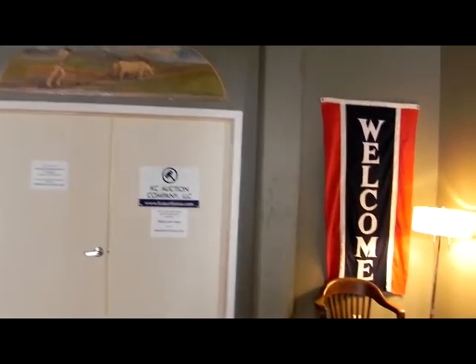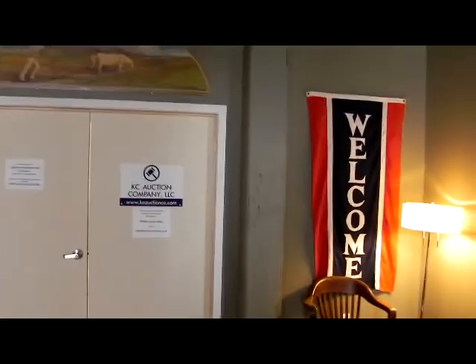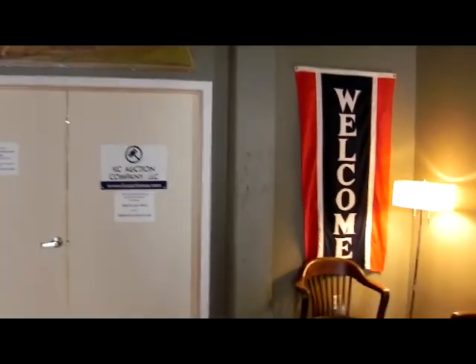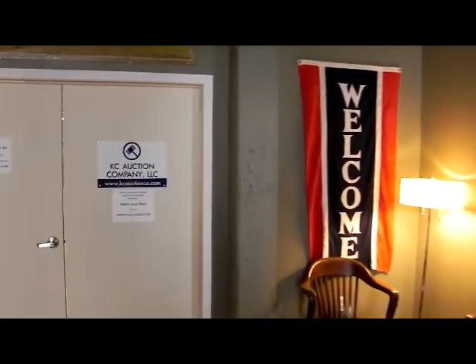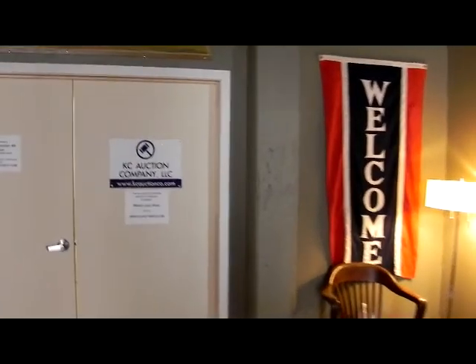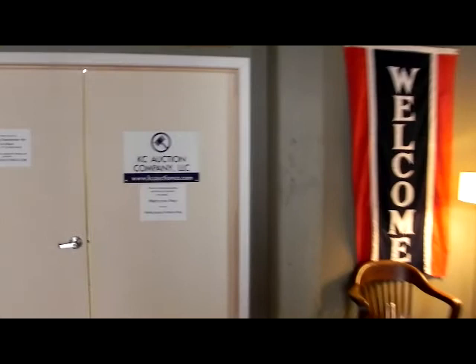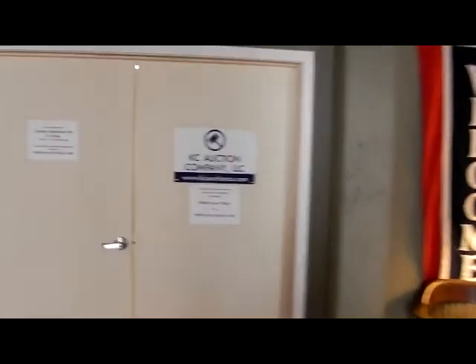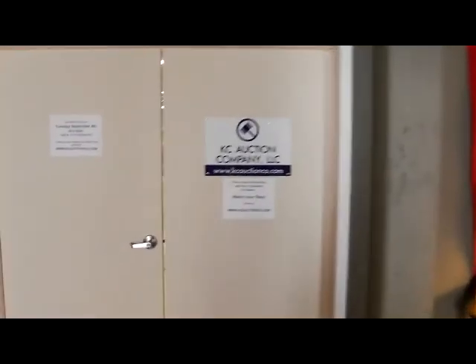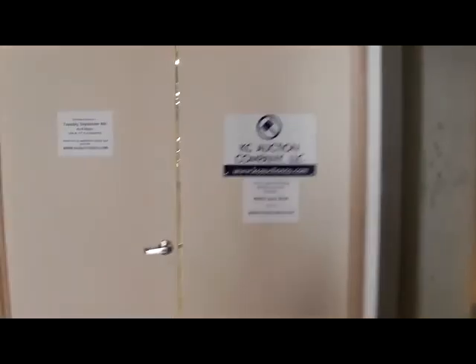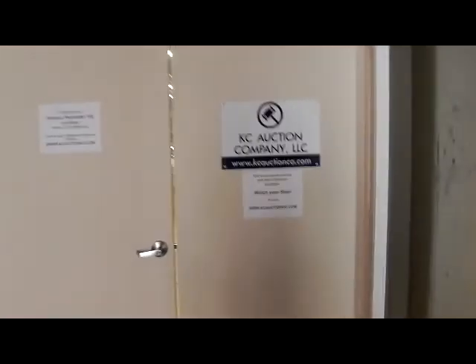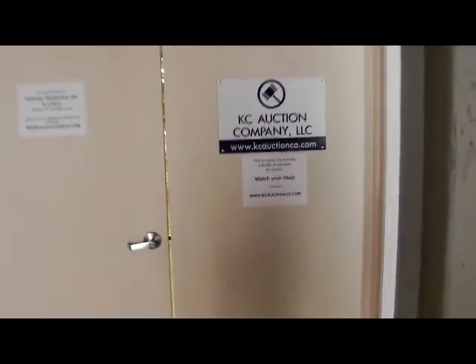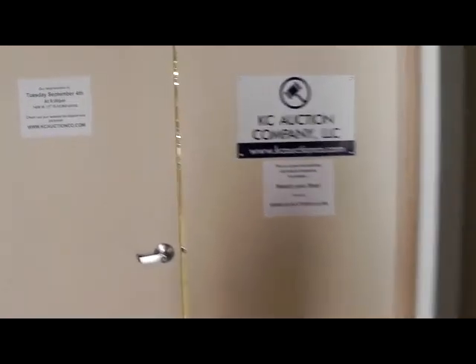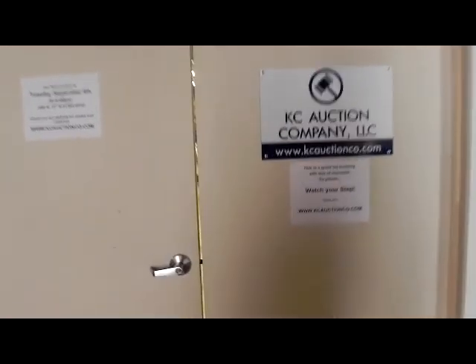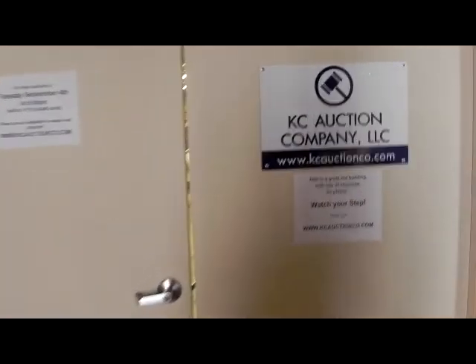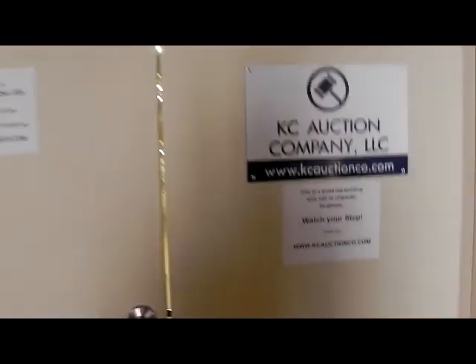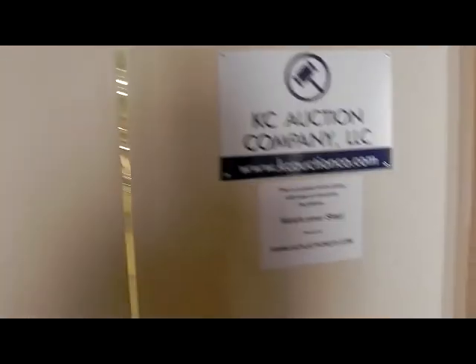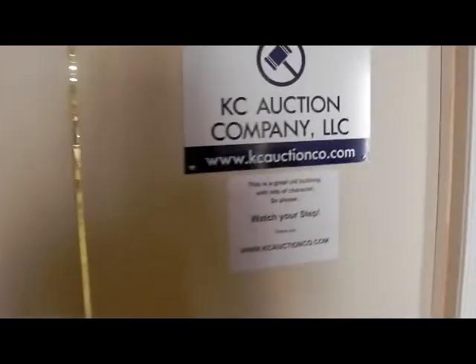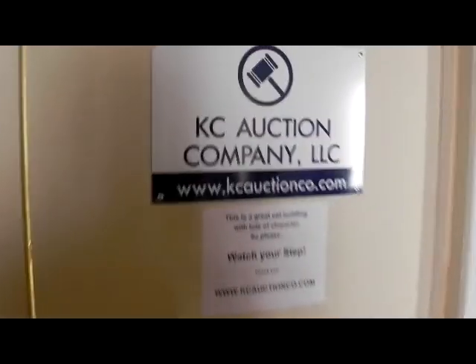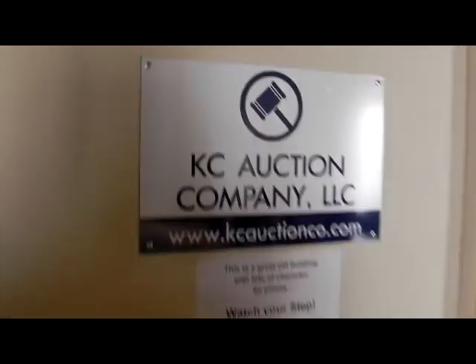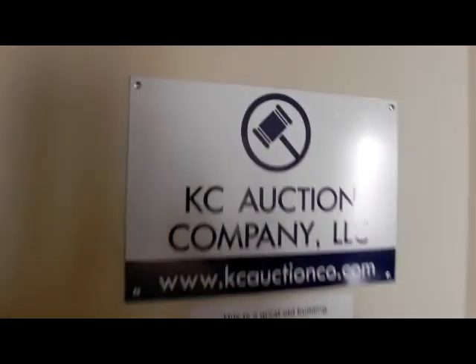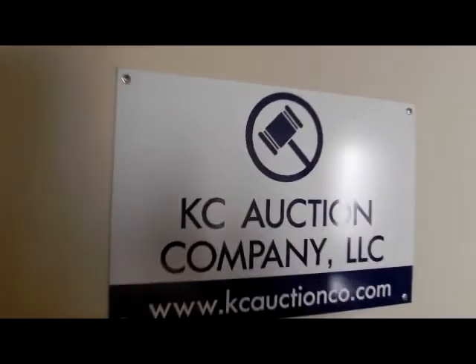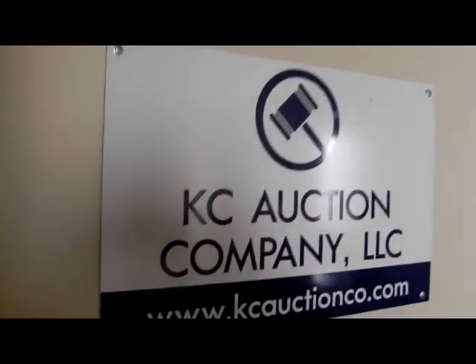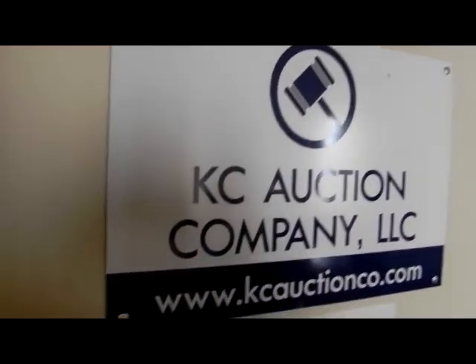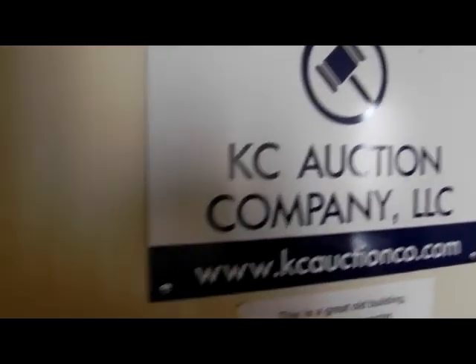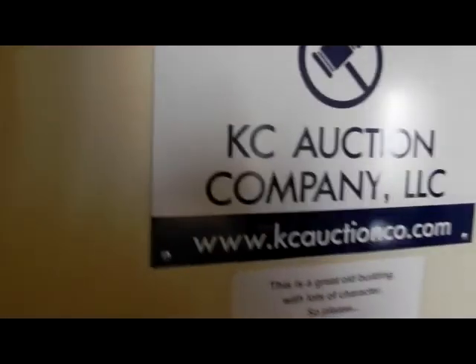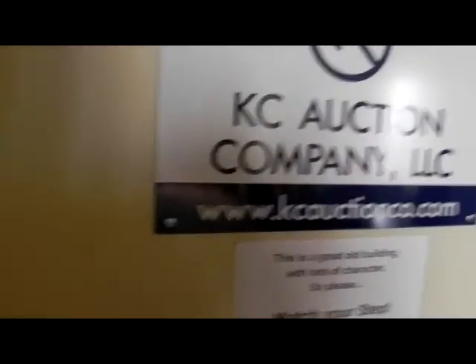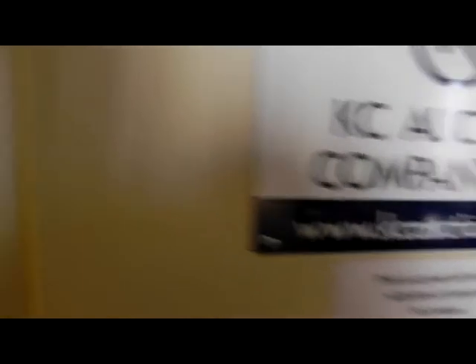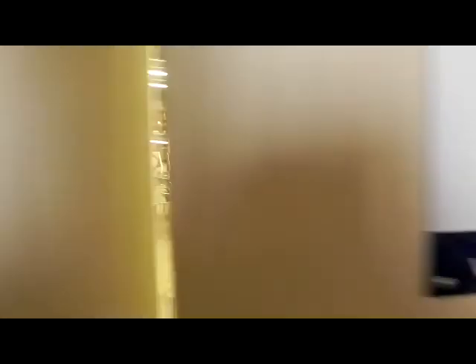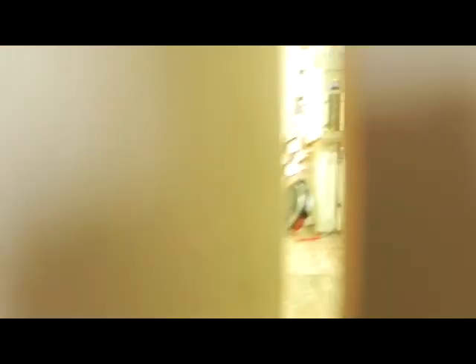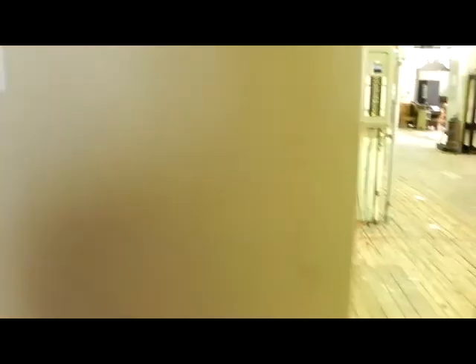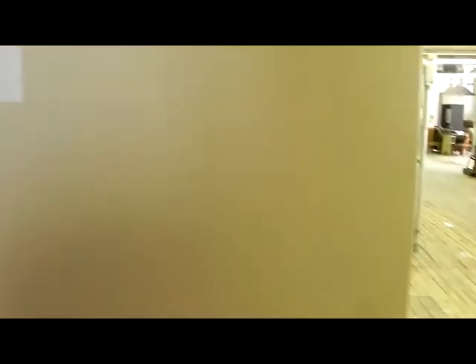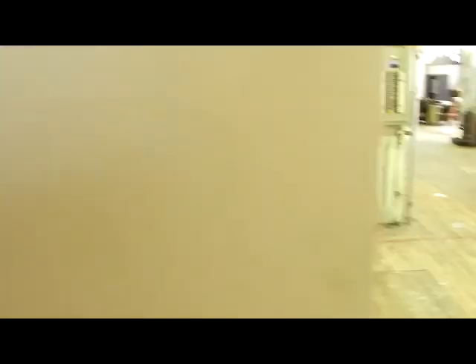Labor Day weekend — hope you're all having a great three-day weekend. I'm going to make plans to come out Tuesday night because we have a good auction in store for you this week.